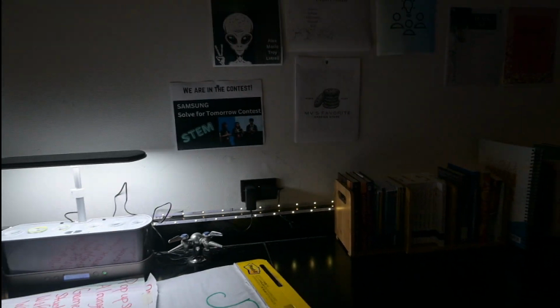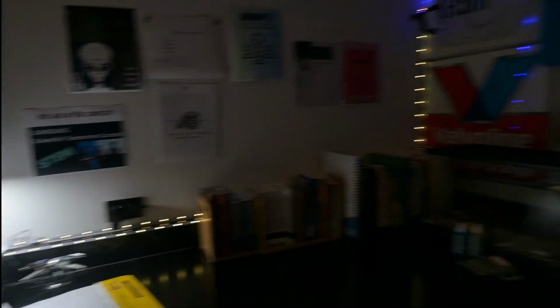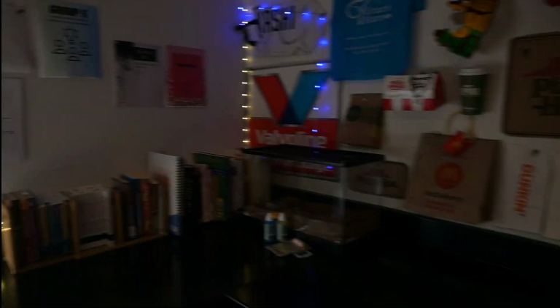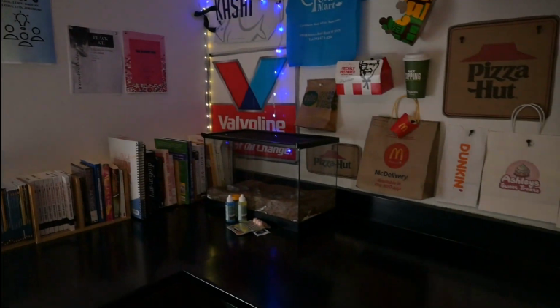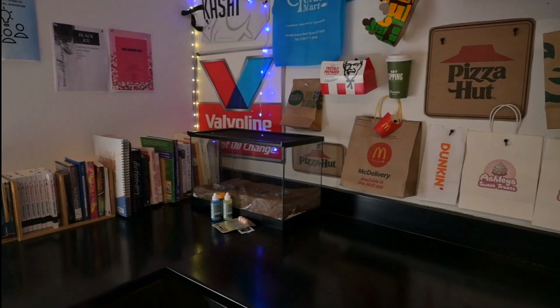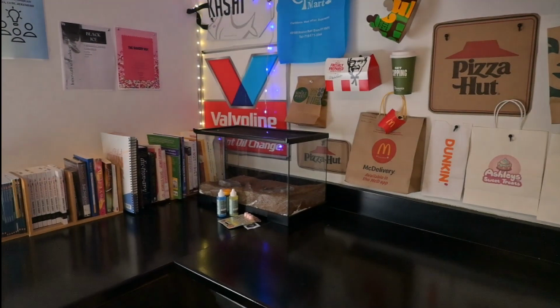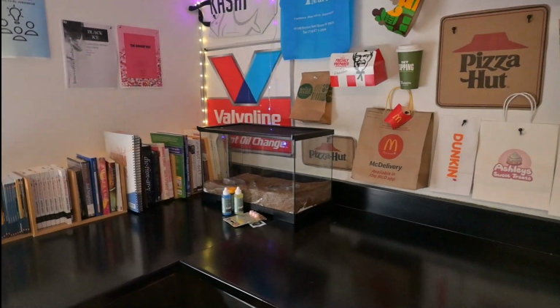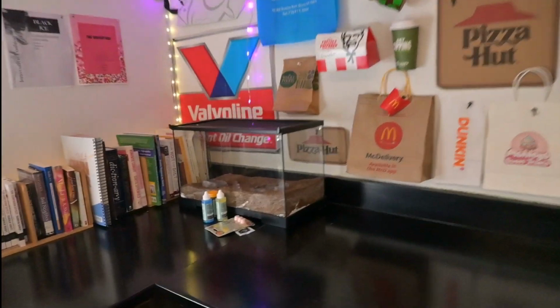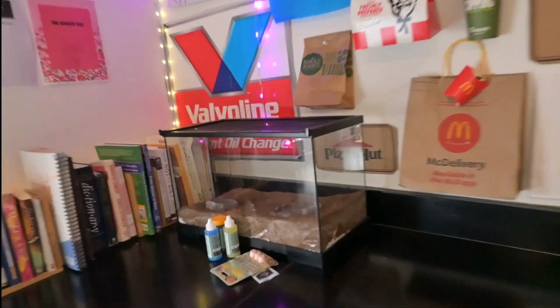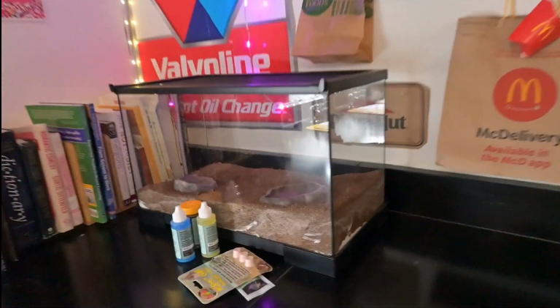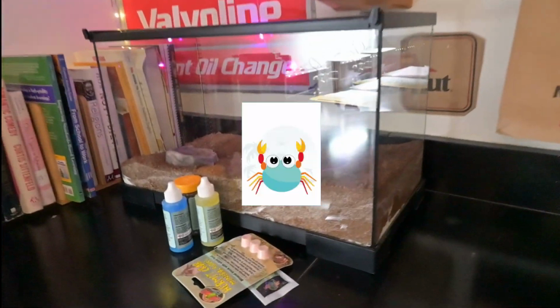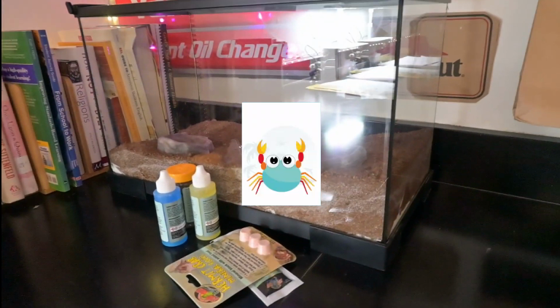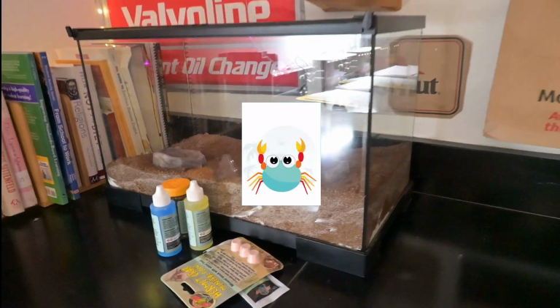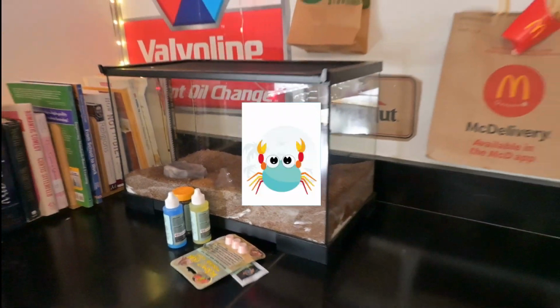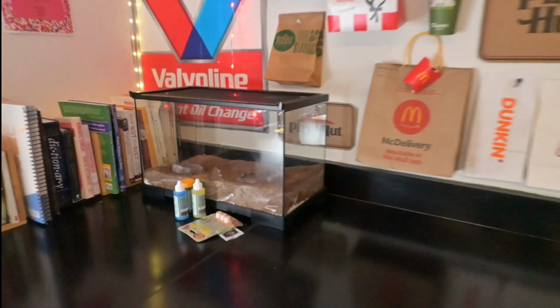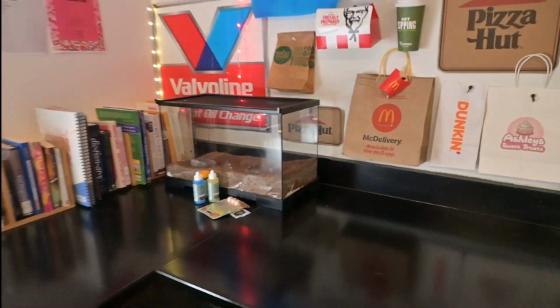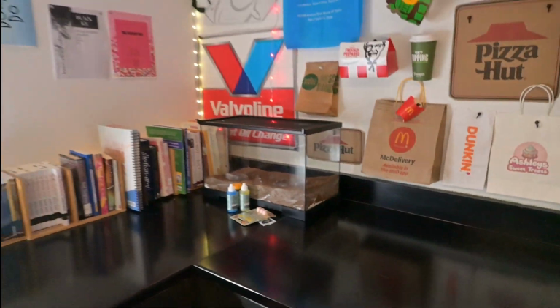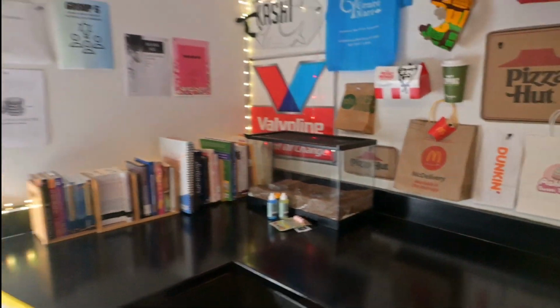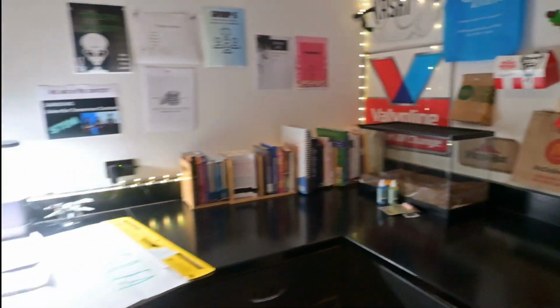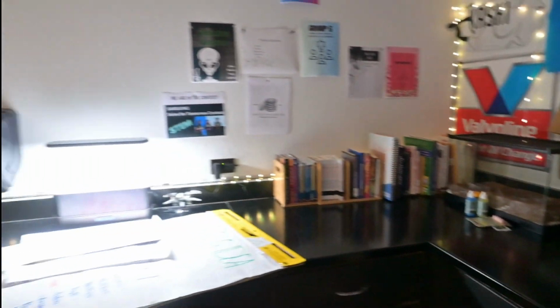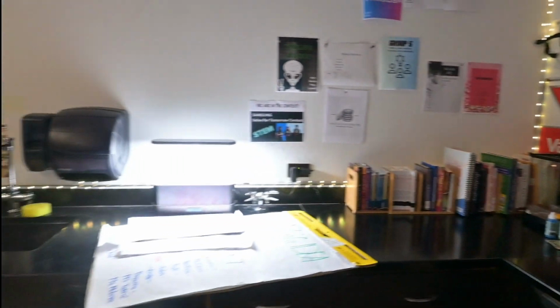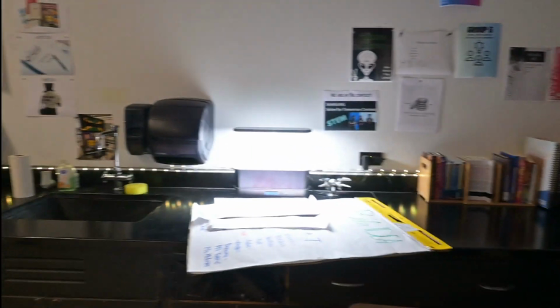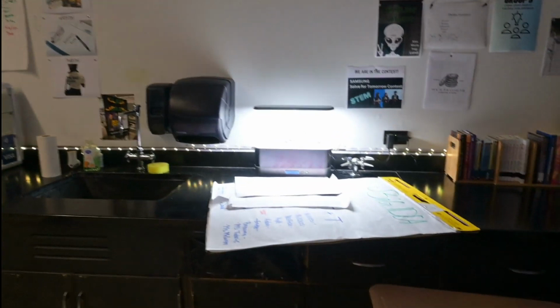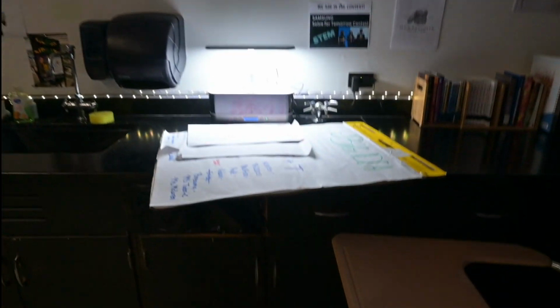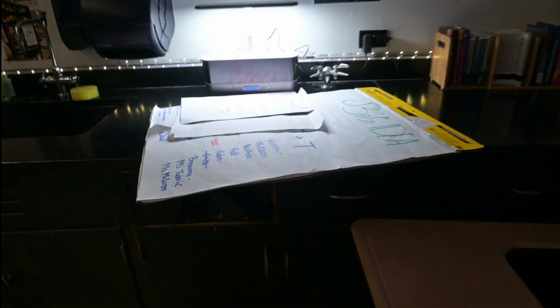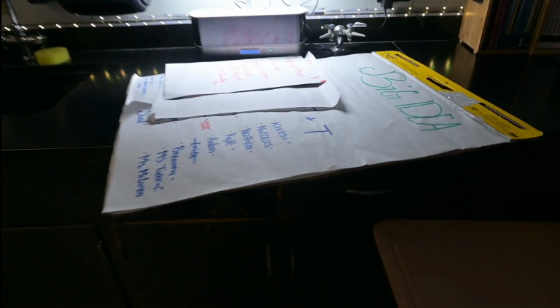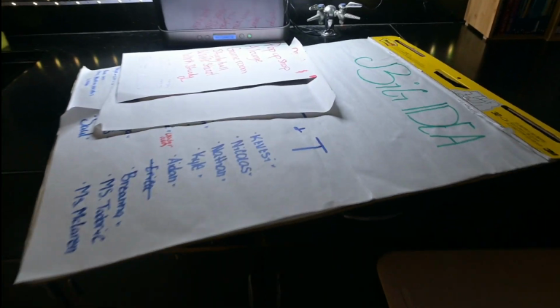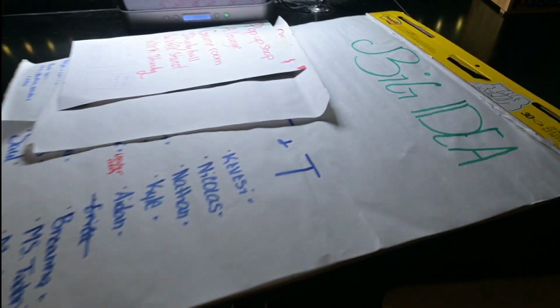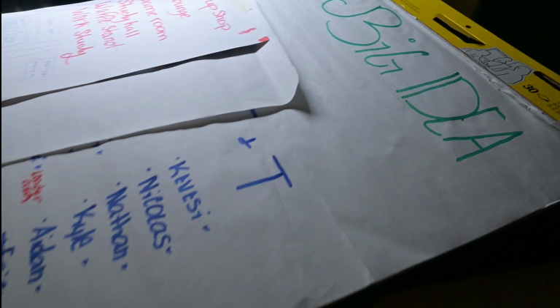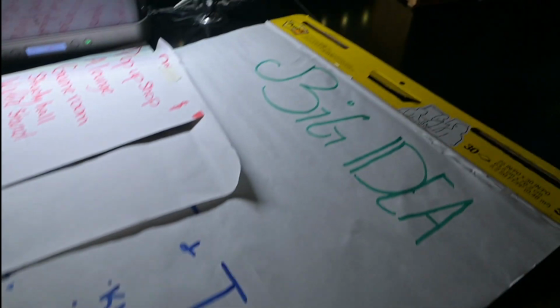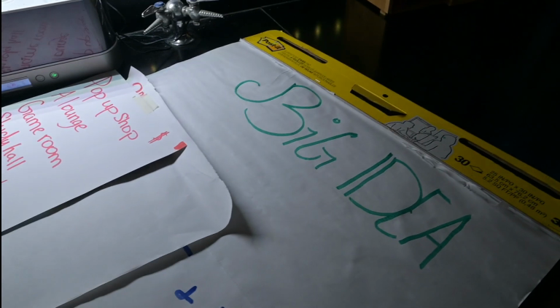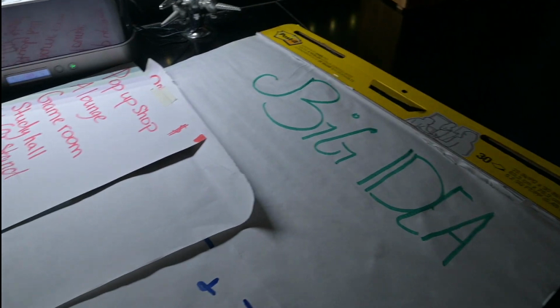We didn't get our hermit crab just yet — there's our hermit crab home. And then you'll see we are brainstorming for our entrepreneurship class.